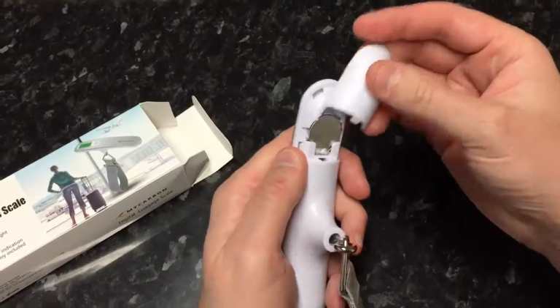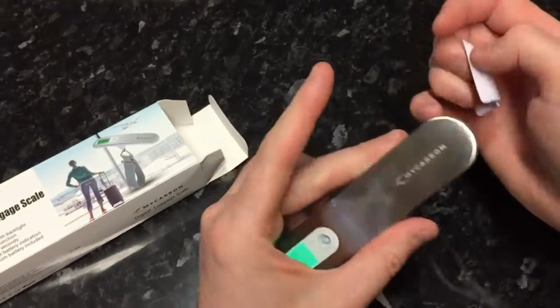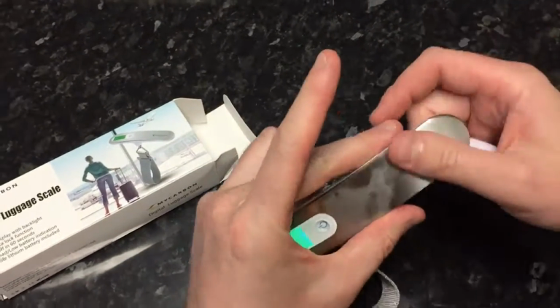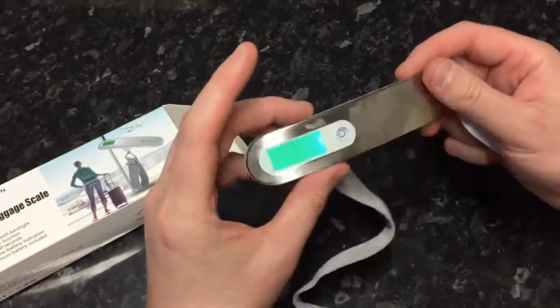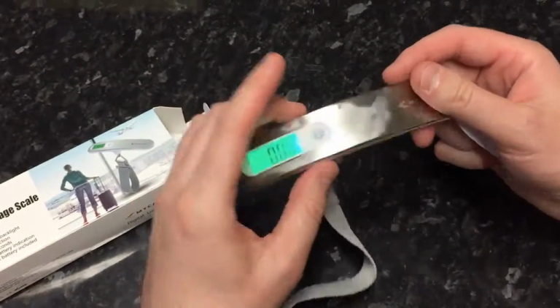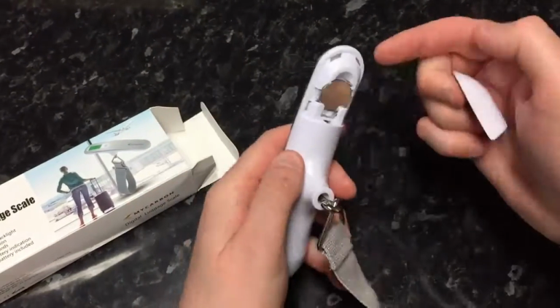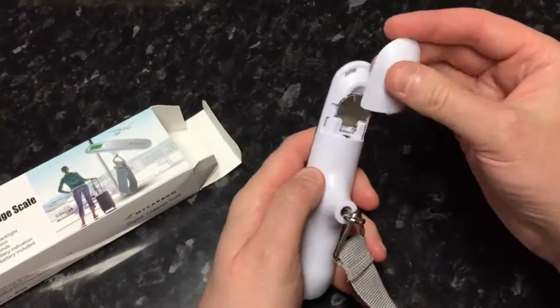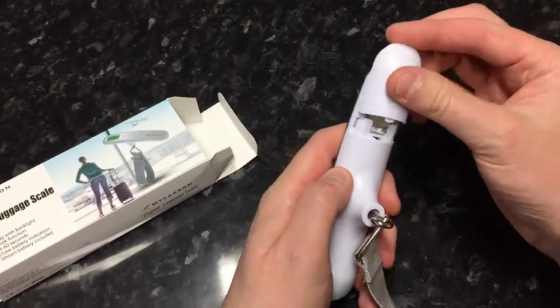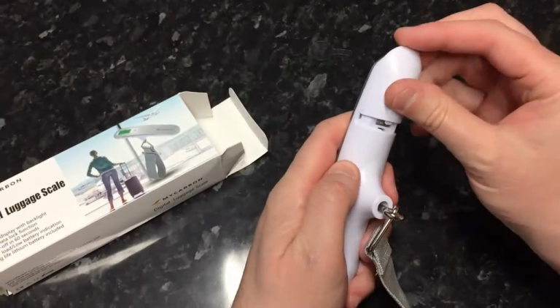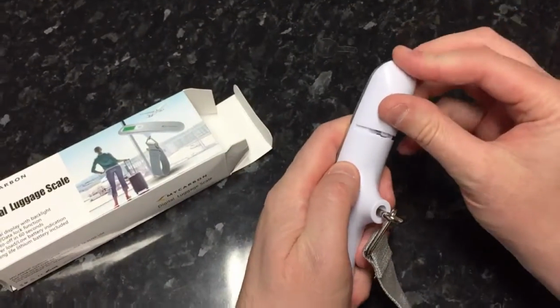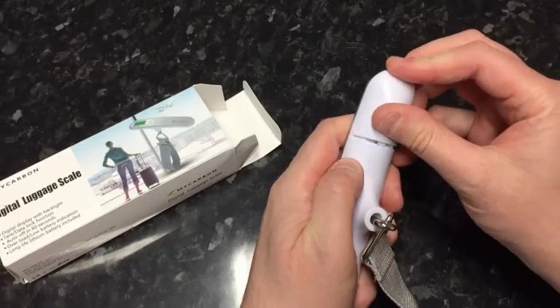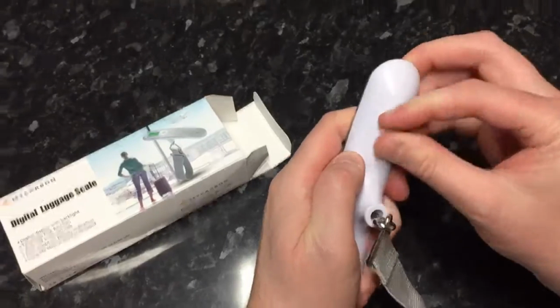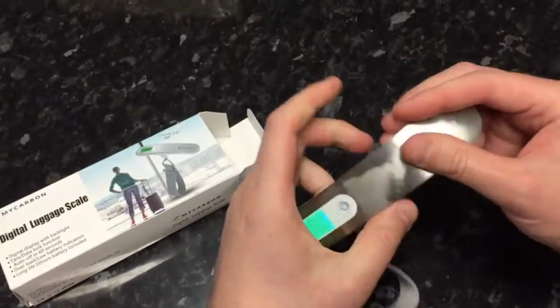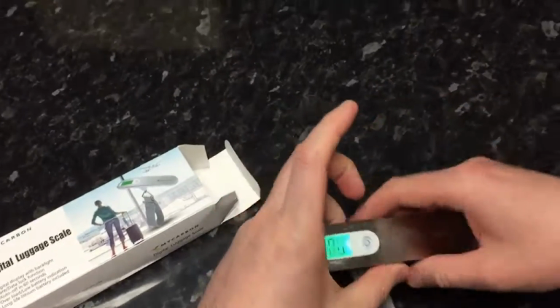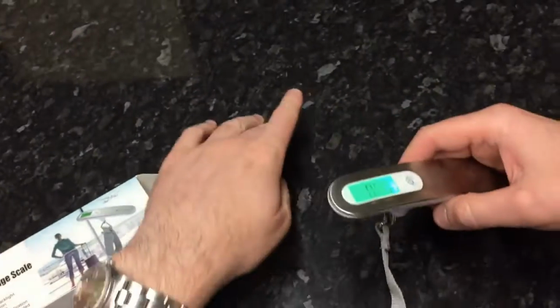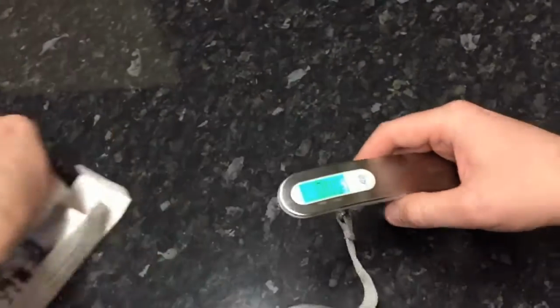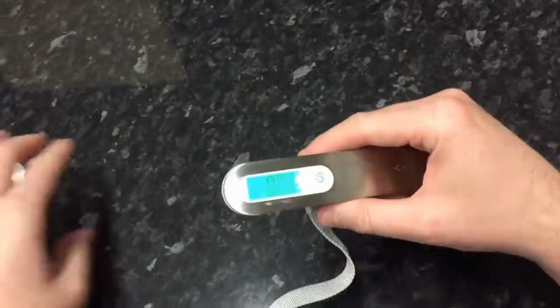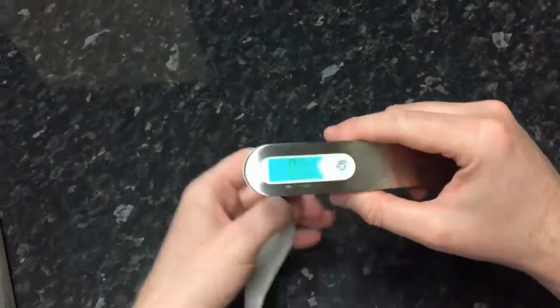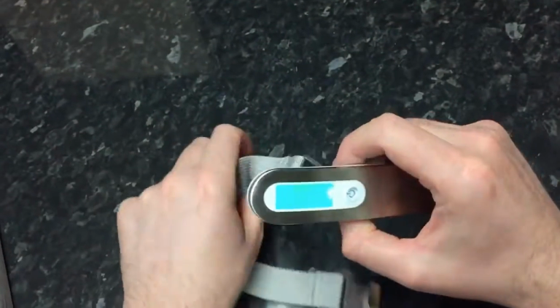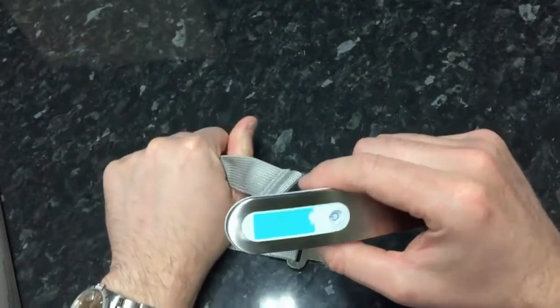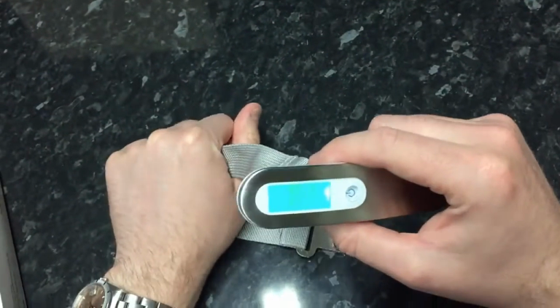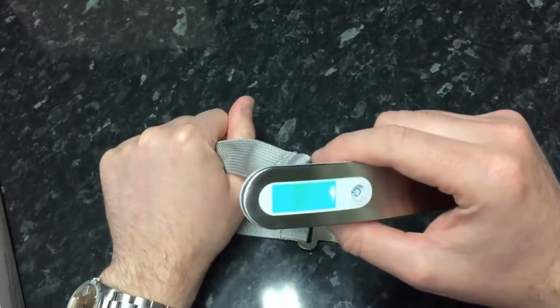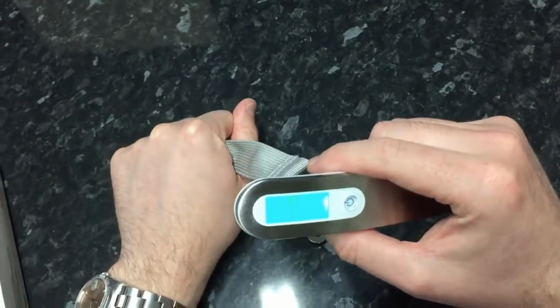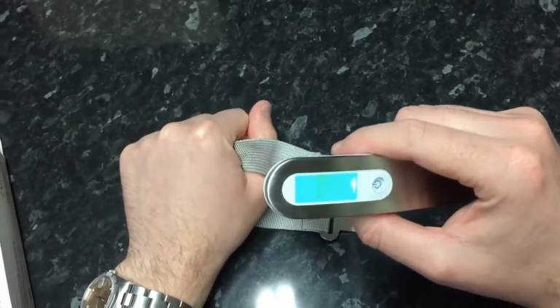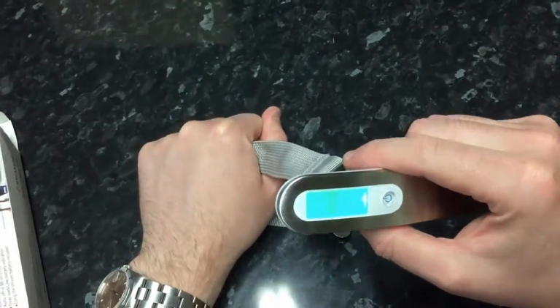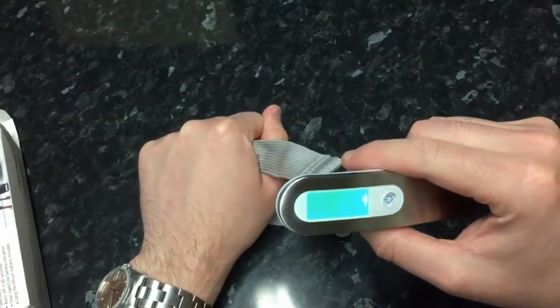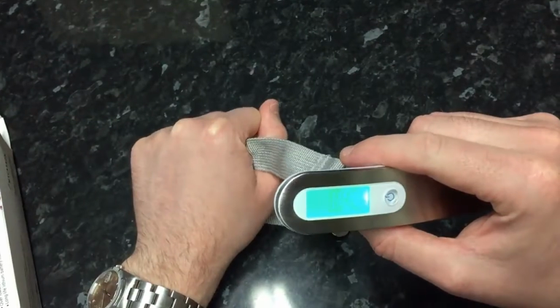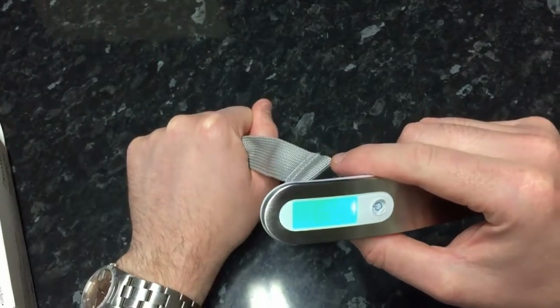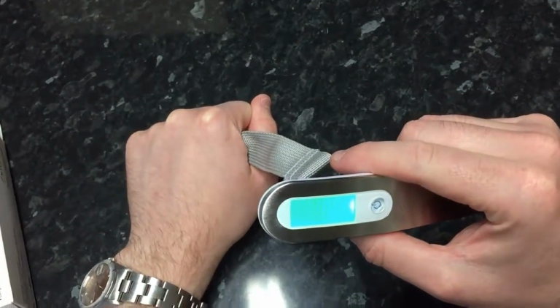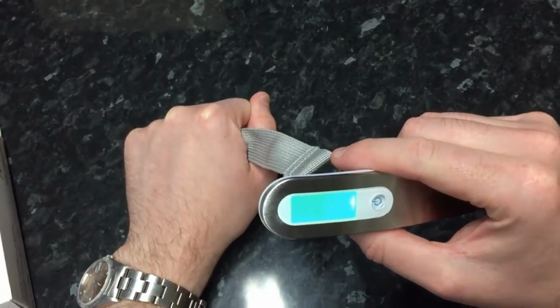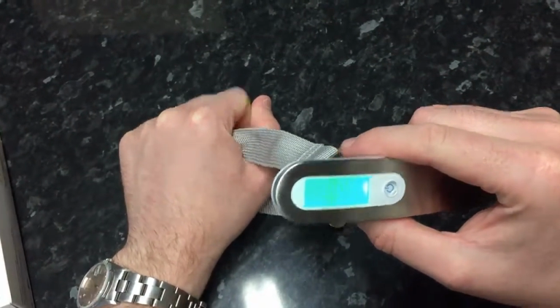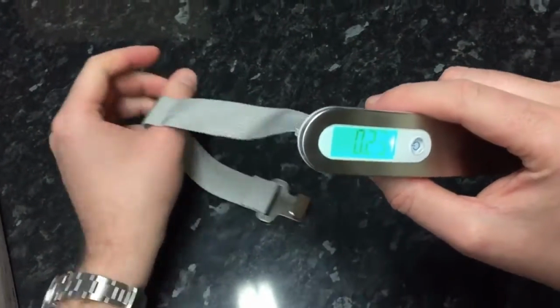Then you can see things lit up, so we should be good to go. You can see by pulling it, that's moving no problem.